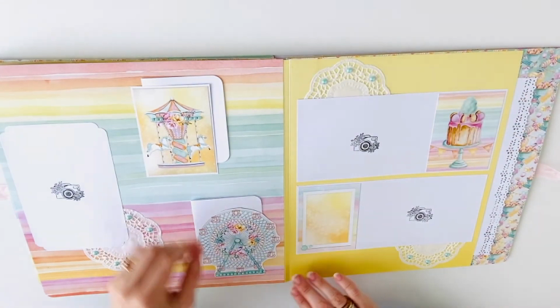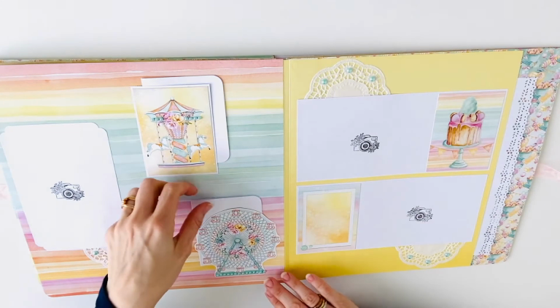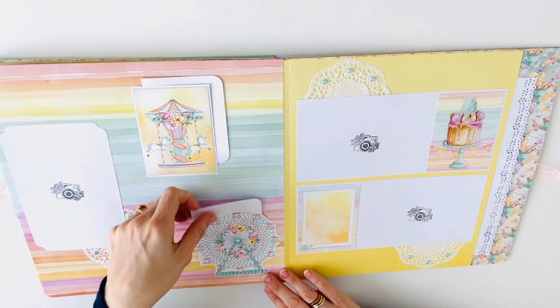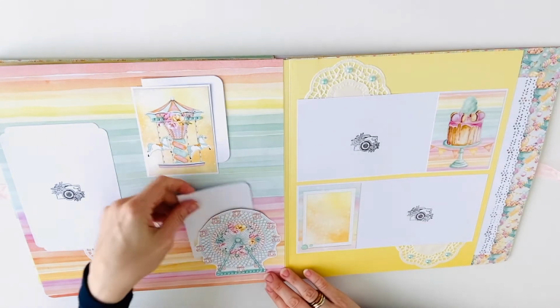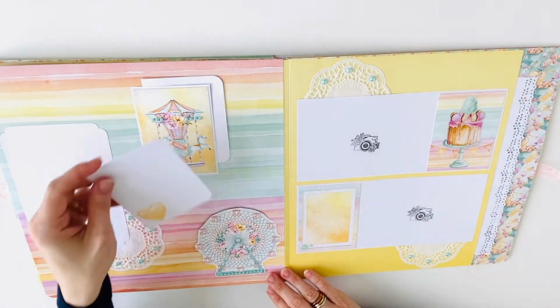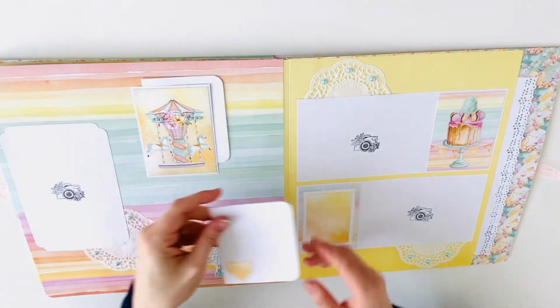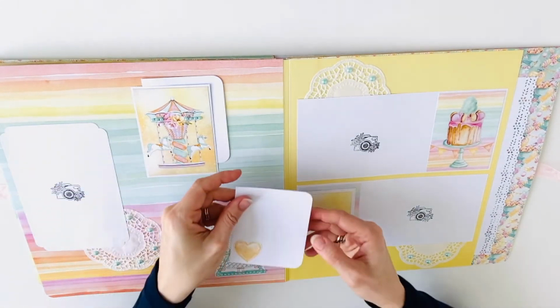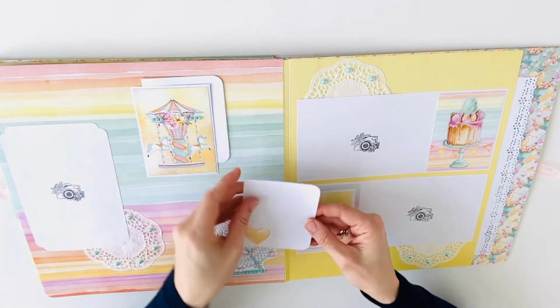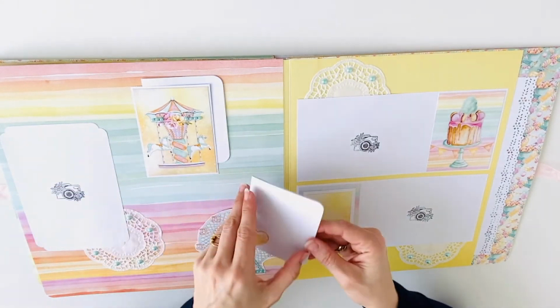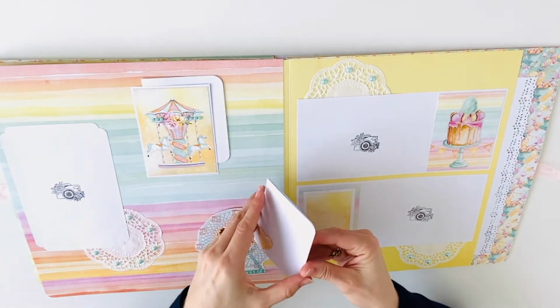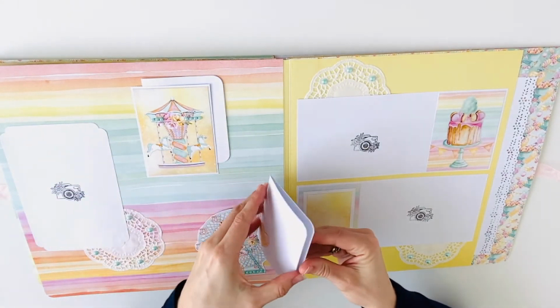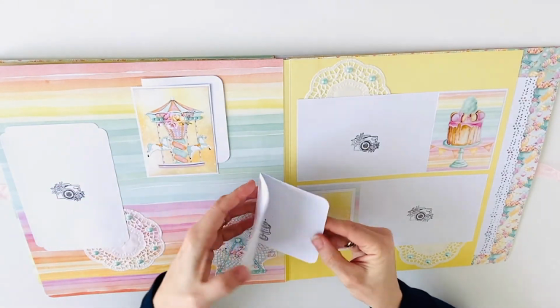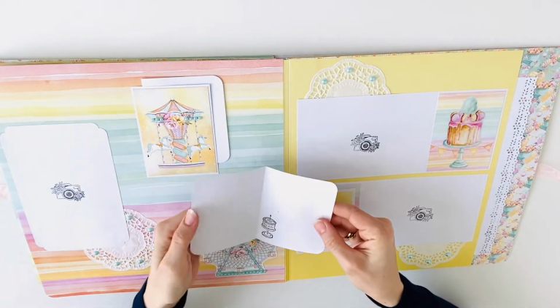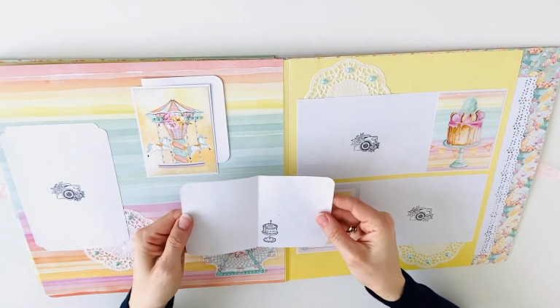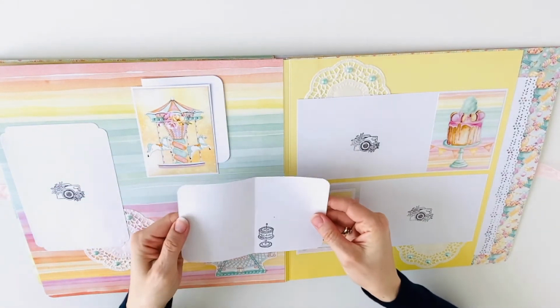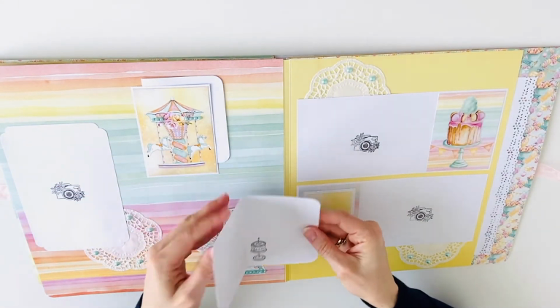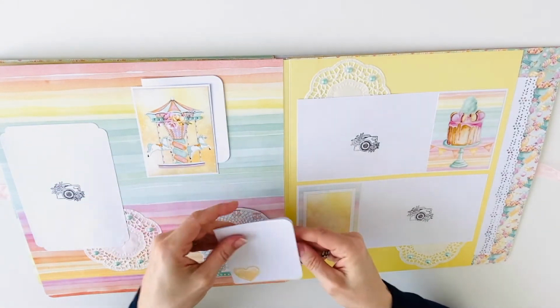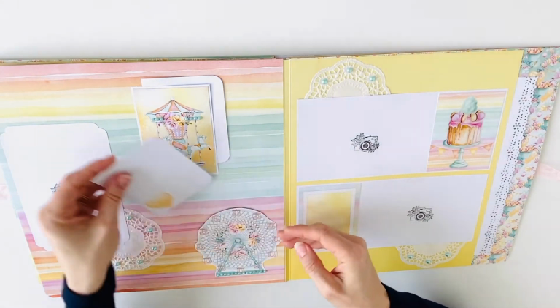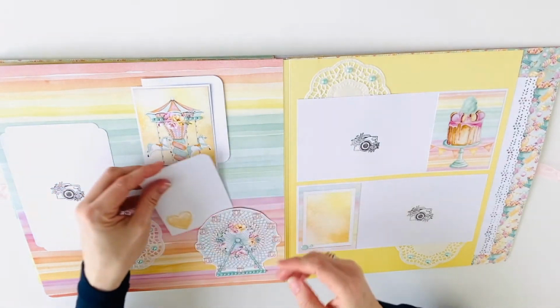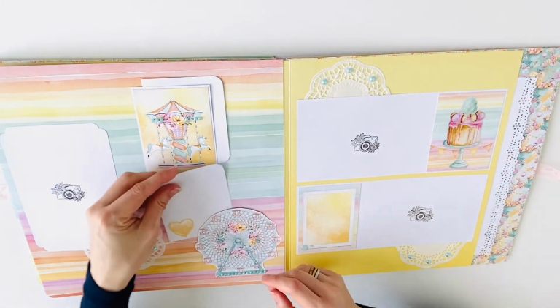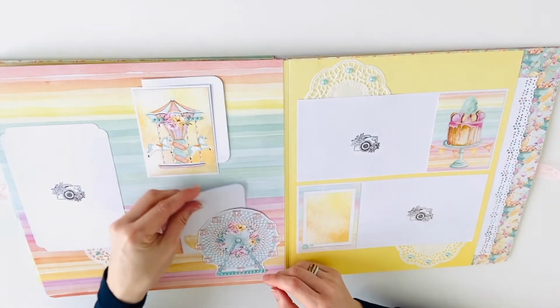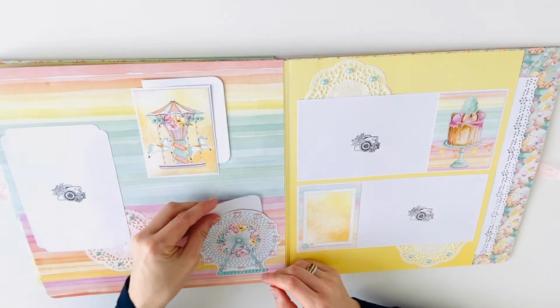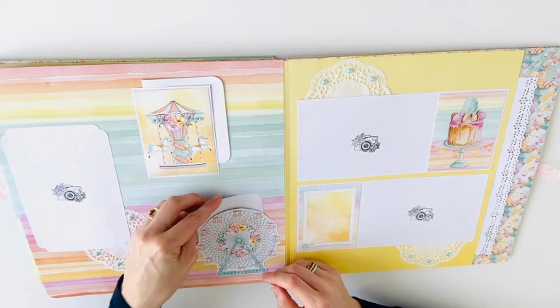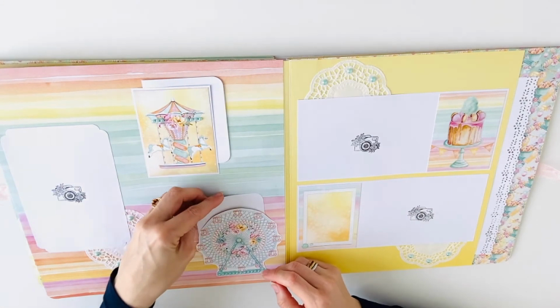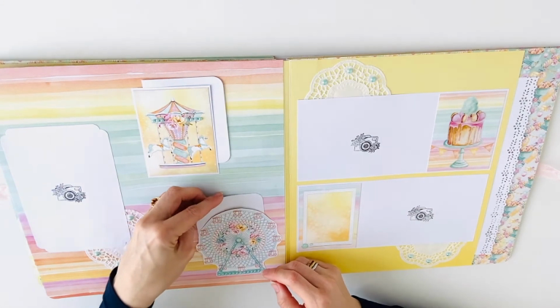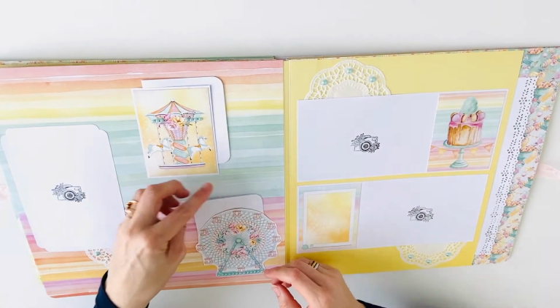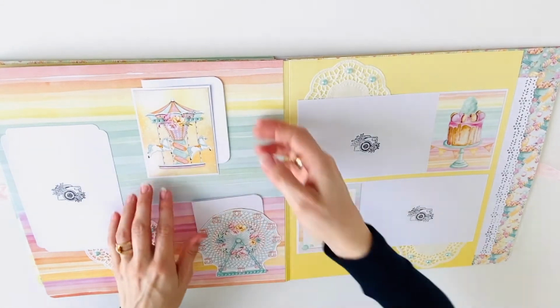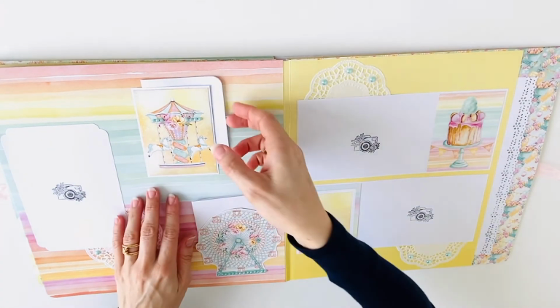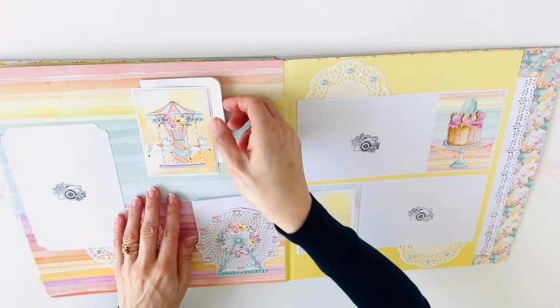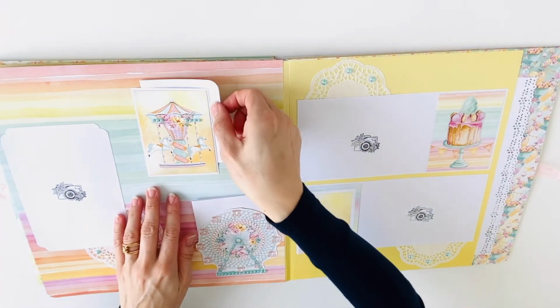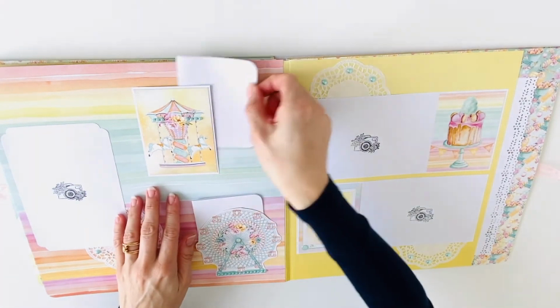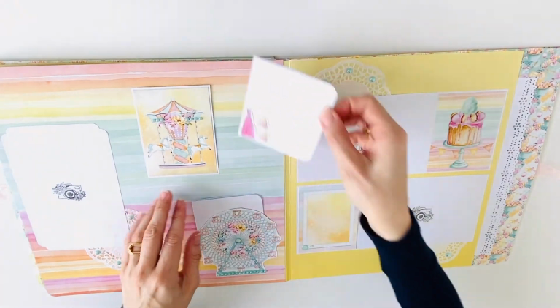Here are some tuck spots with small booklets for journaling — or for small photos.